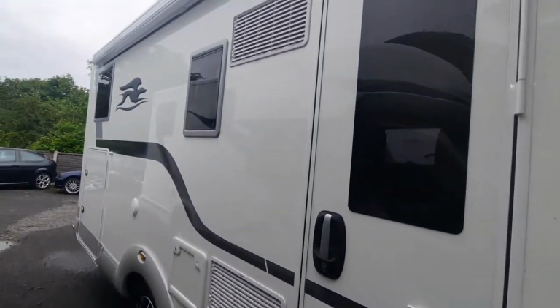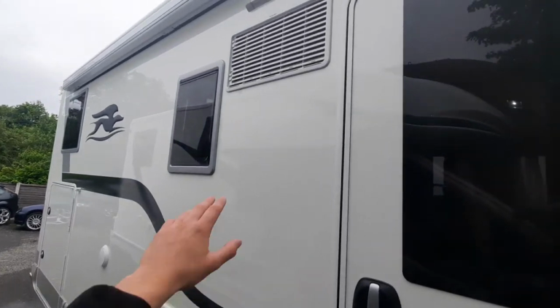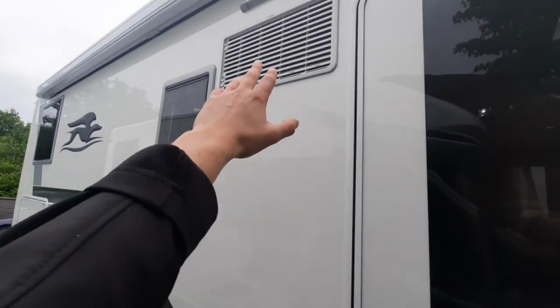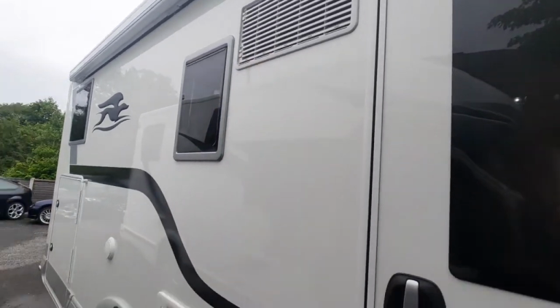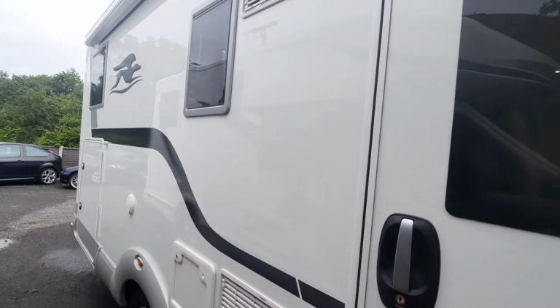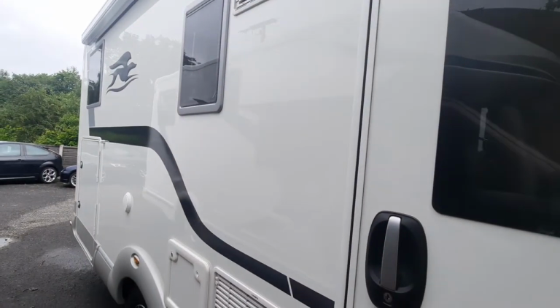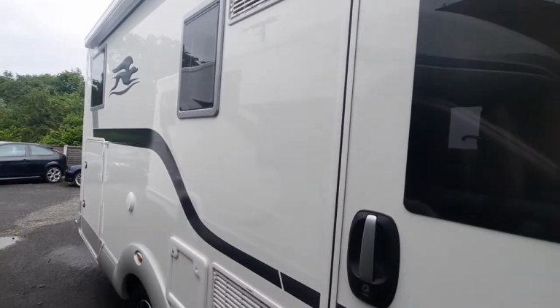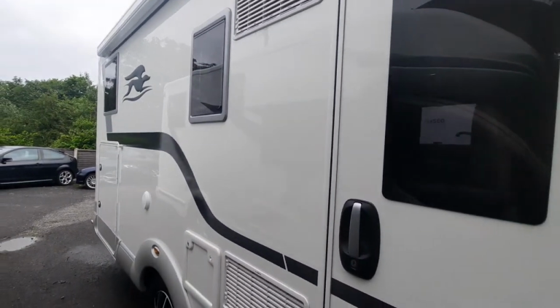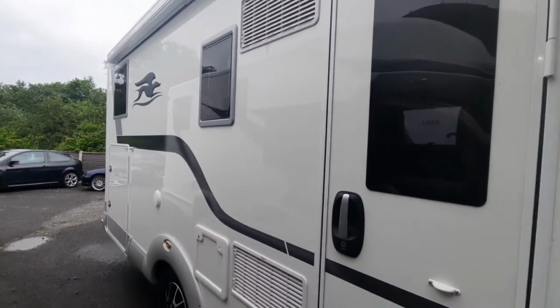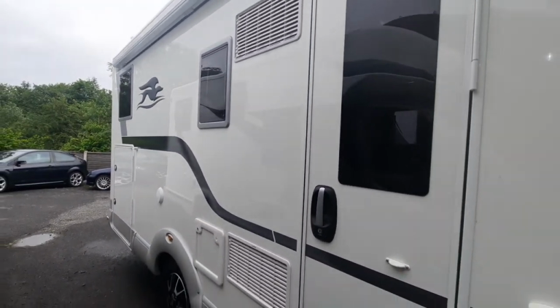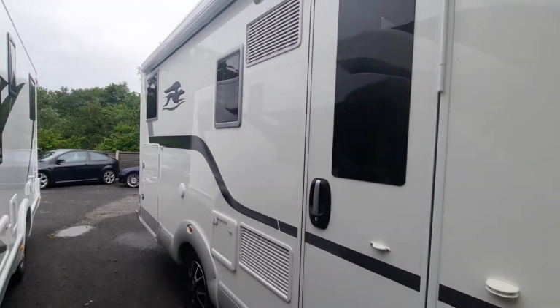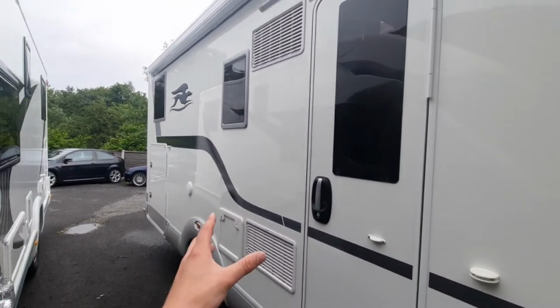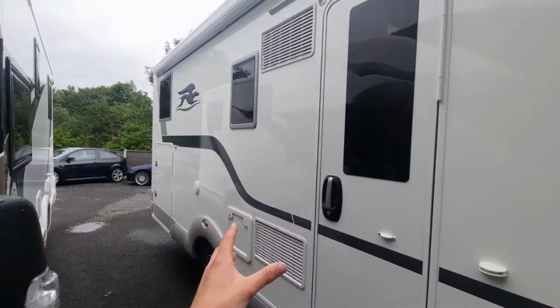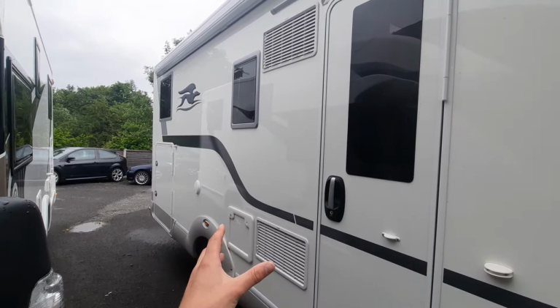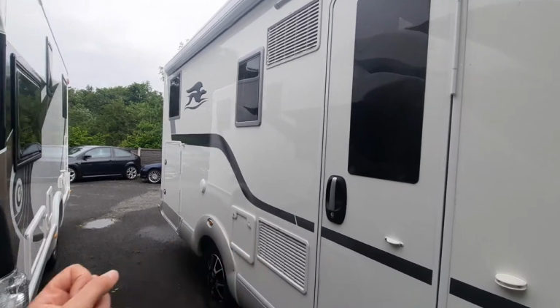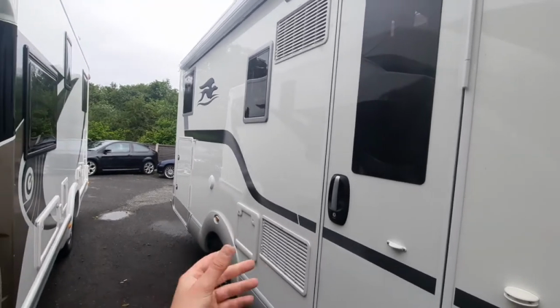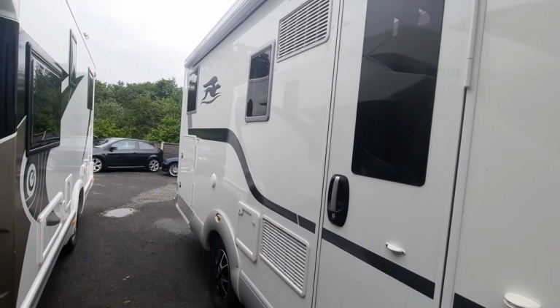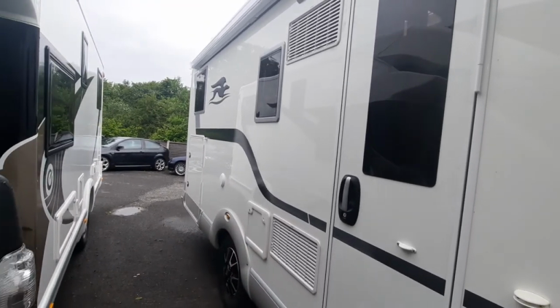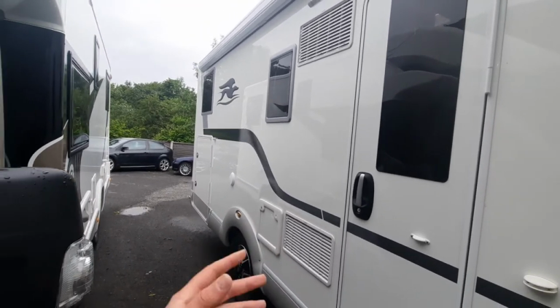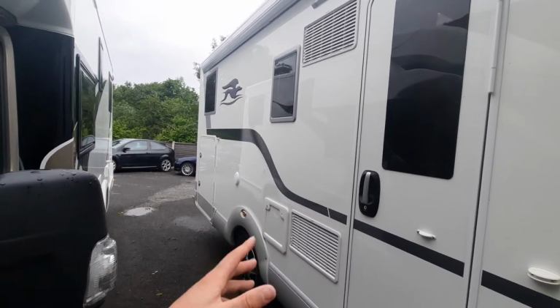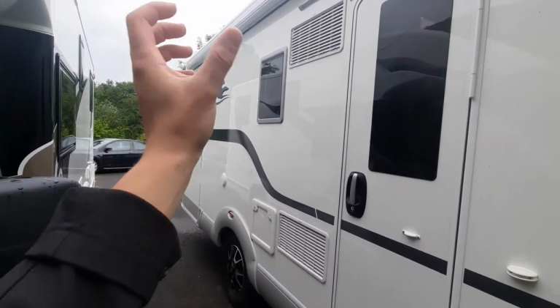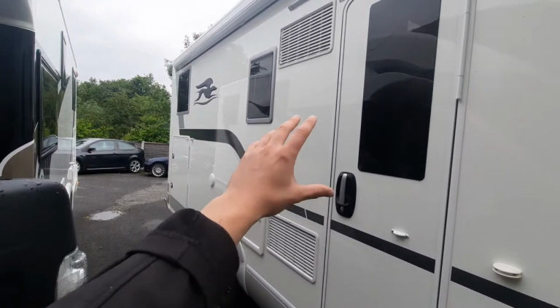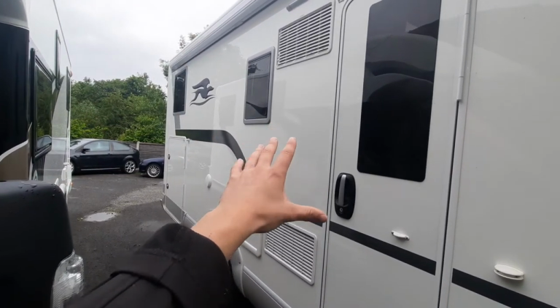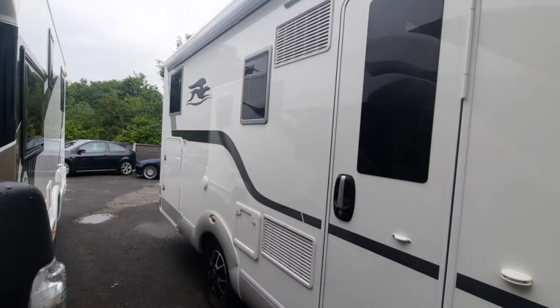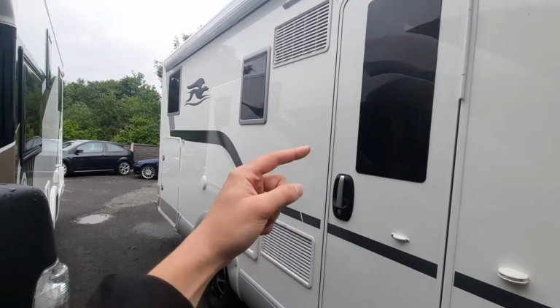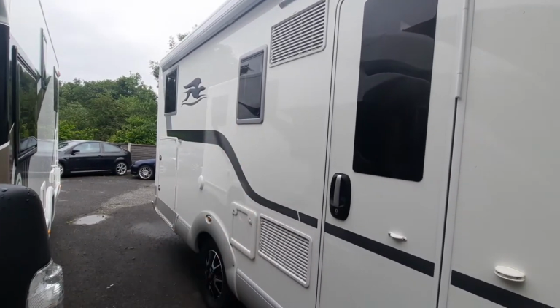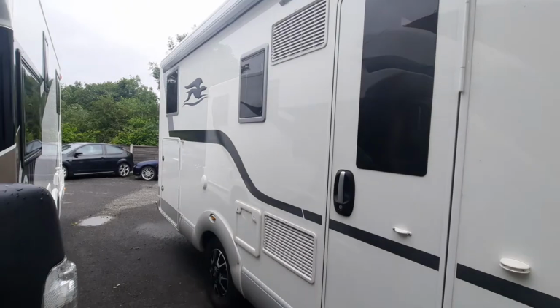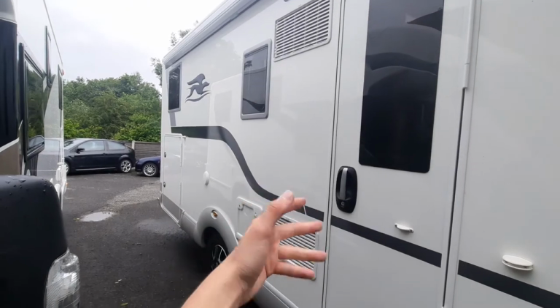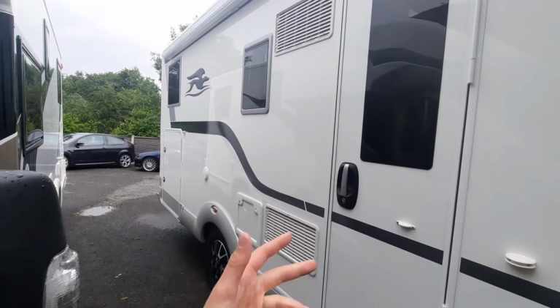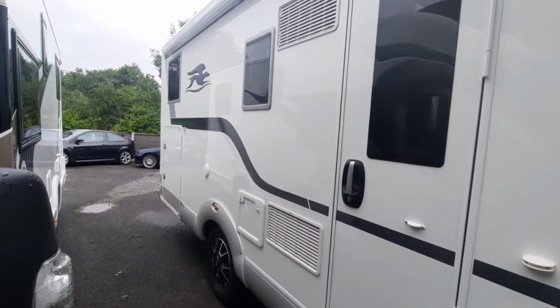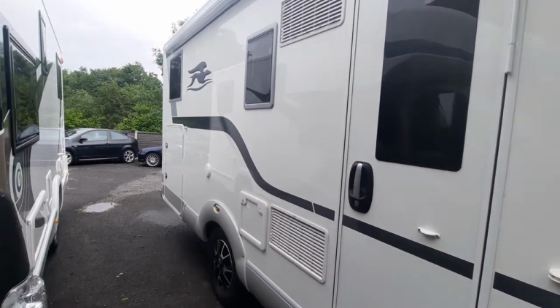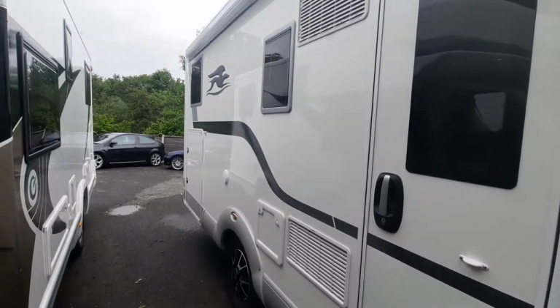Next, you've got your fridge vents on this side. This is where the fridge is pulling all the air from. If it's a hot day and the sun's beating down on this side of the van, just turn the van around — it'll help the fridge work more efficiently.